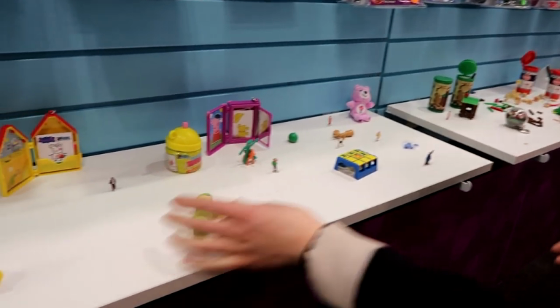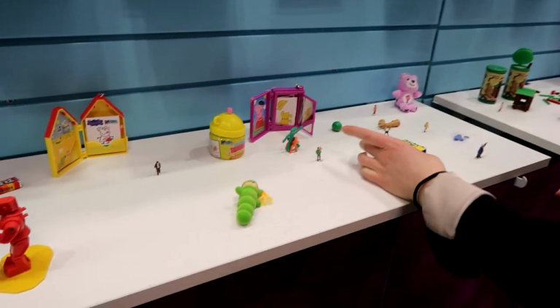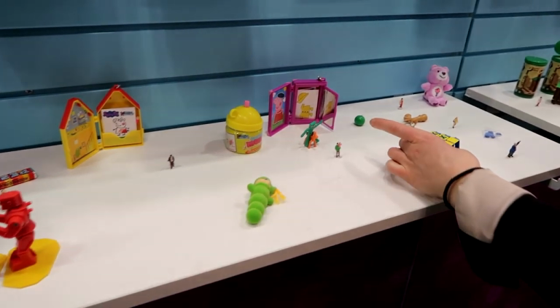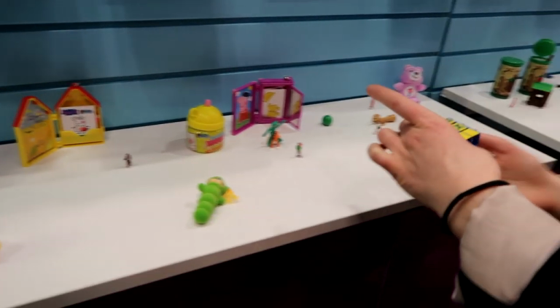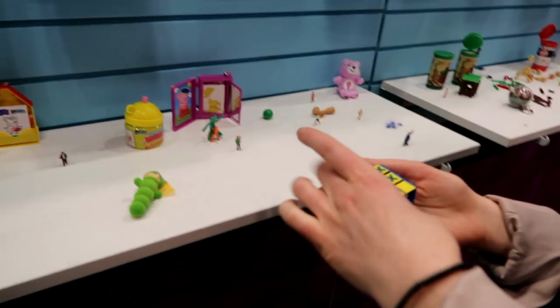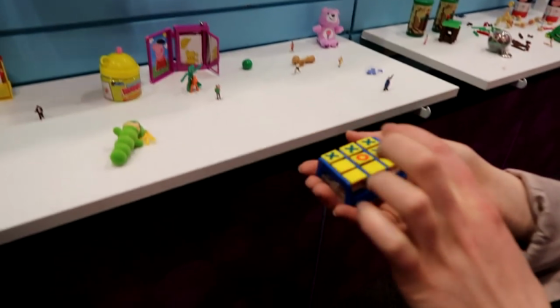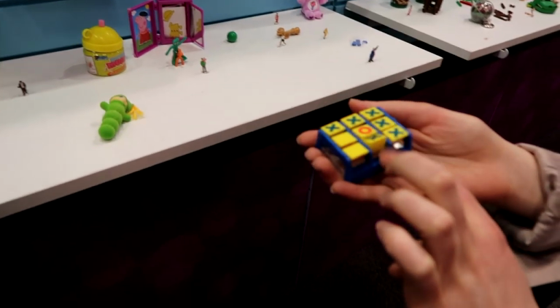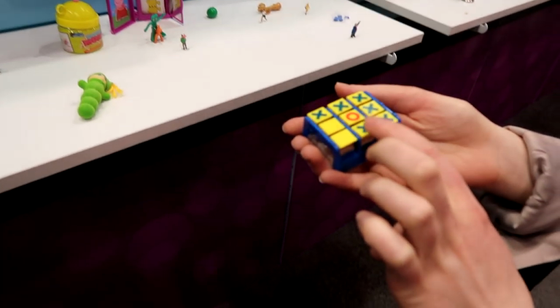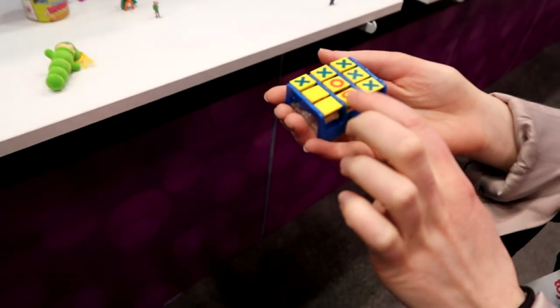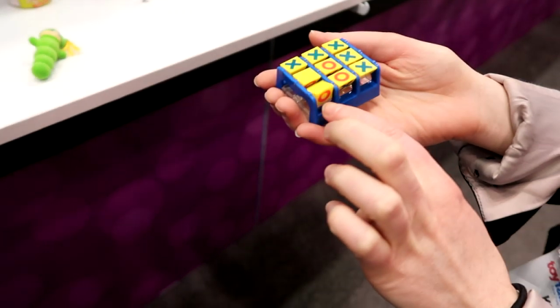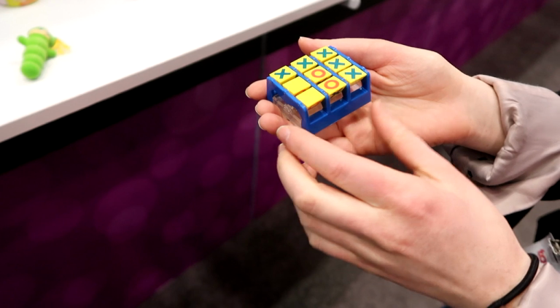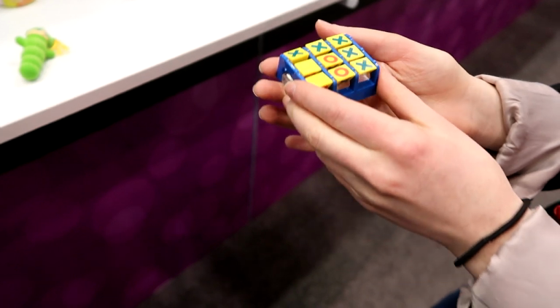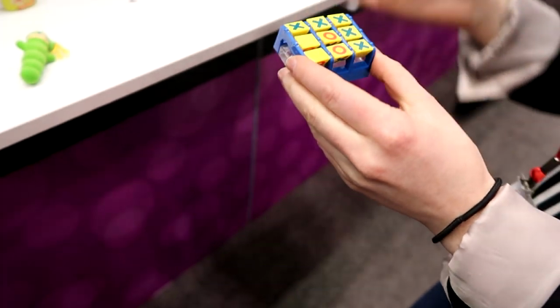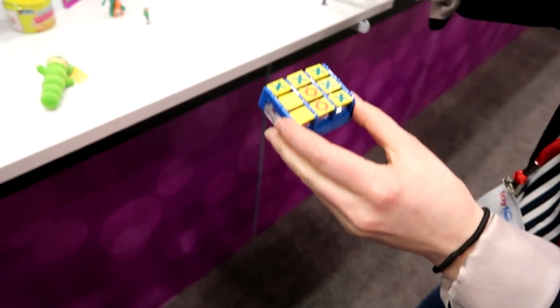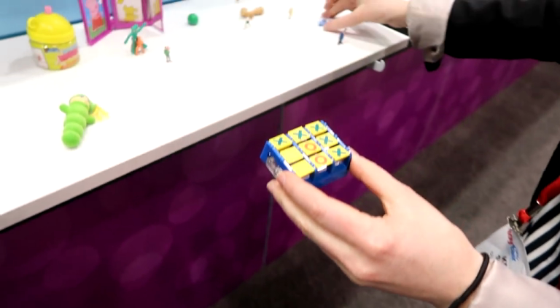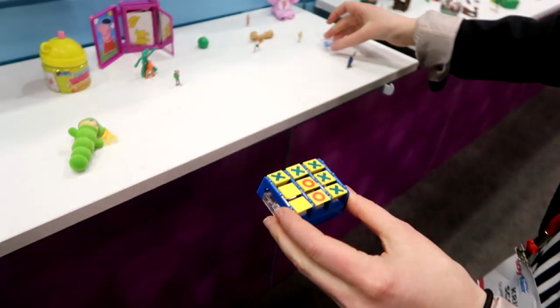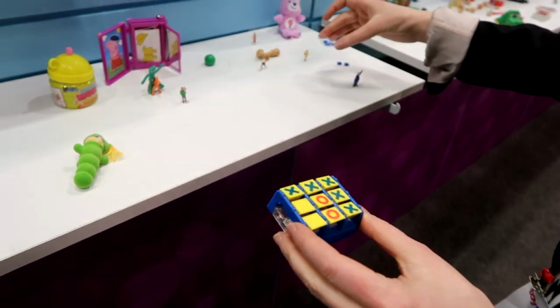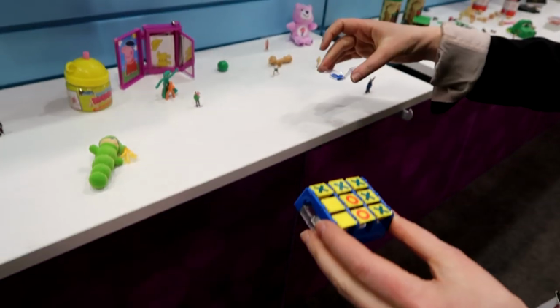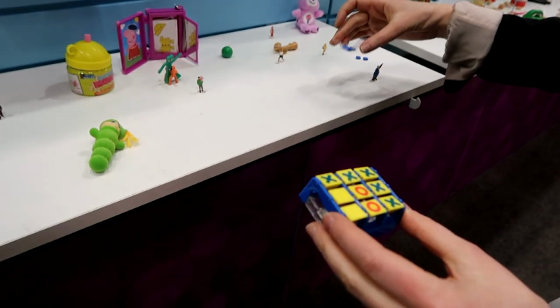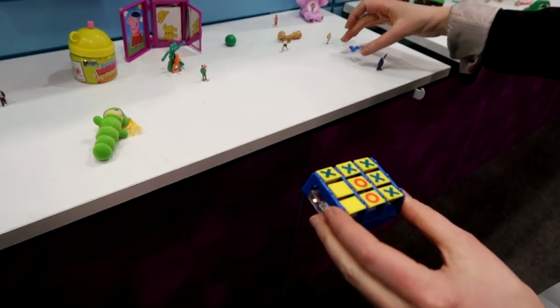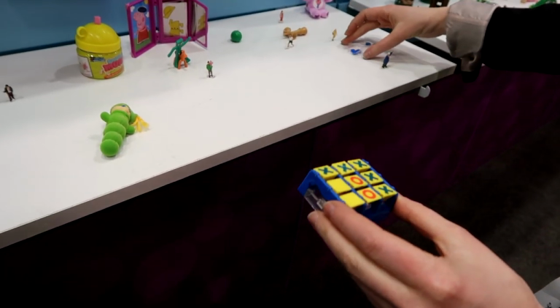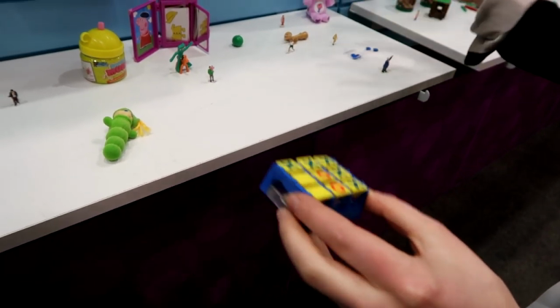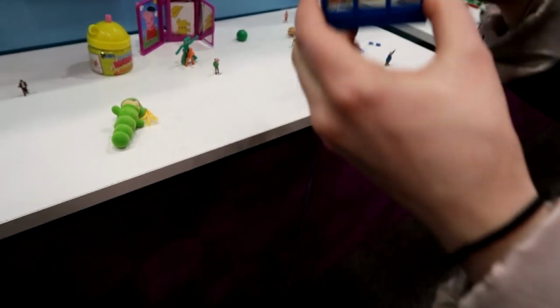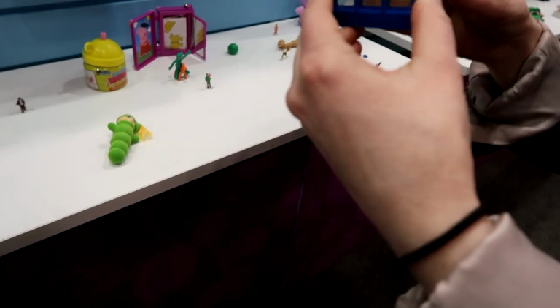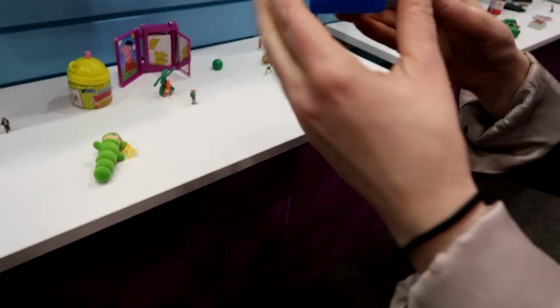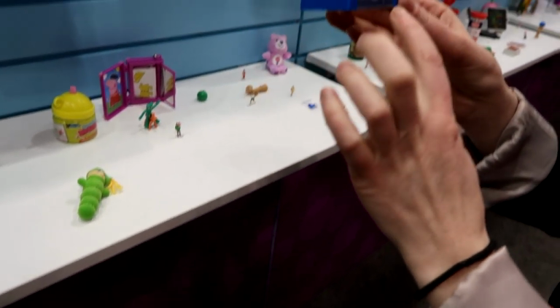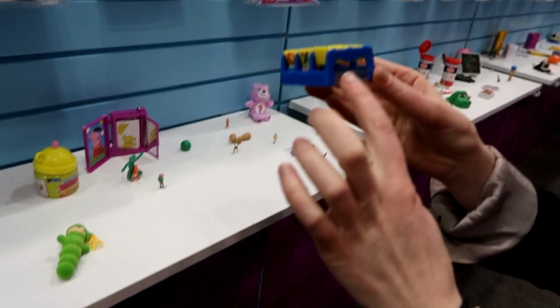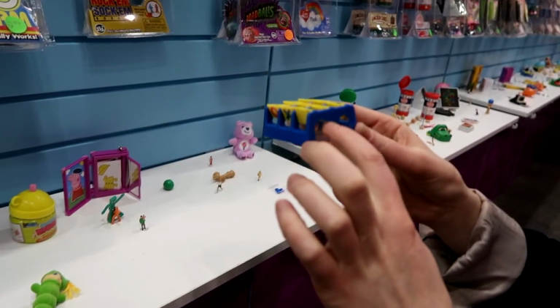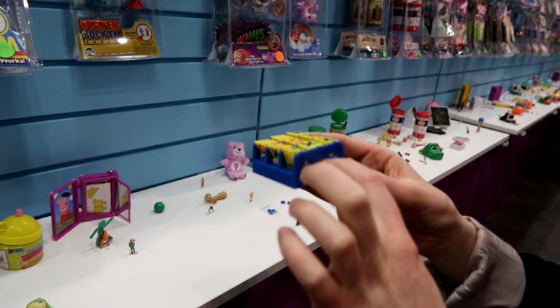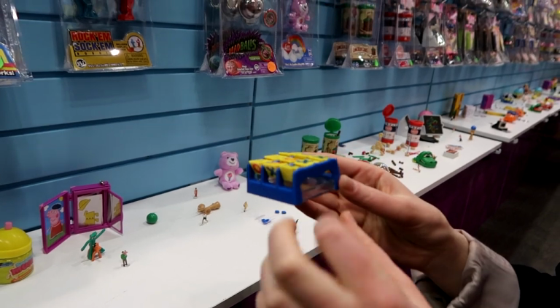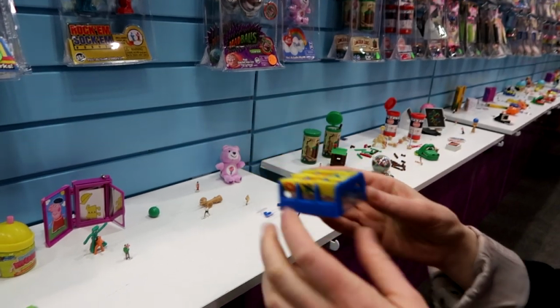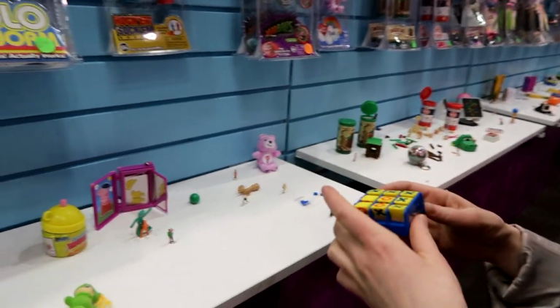This is another new one — Toss Across. It's the X and O game with the little bean bags. Oh my gosh, and then they collect down here so you don't lose them. Oh cool!